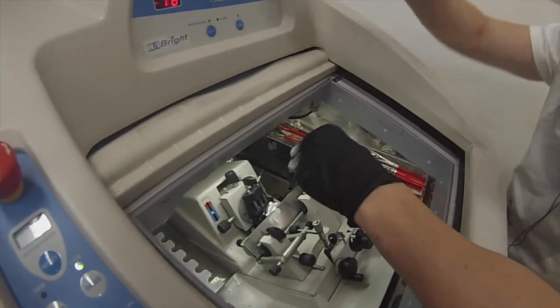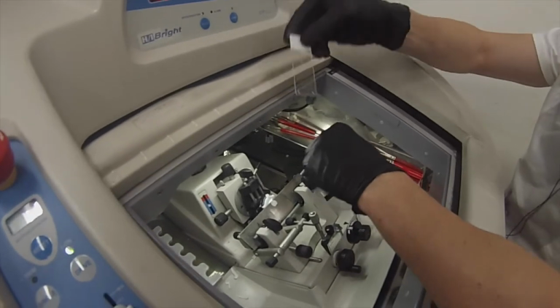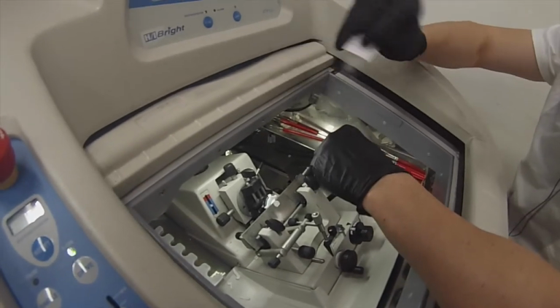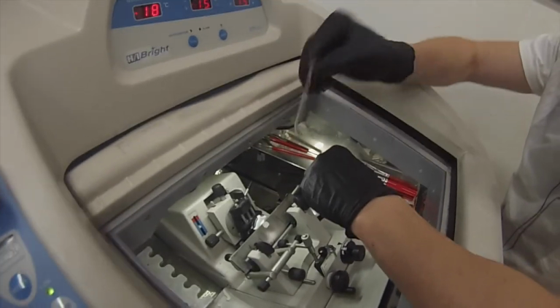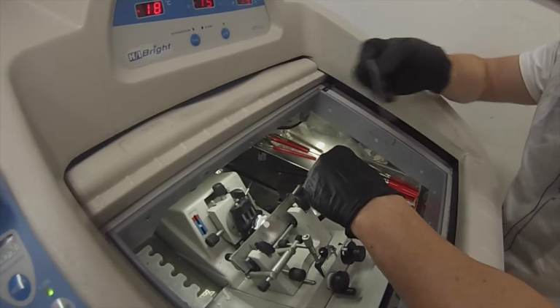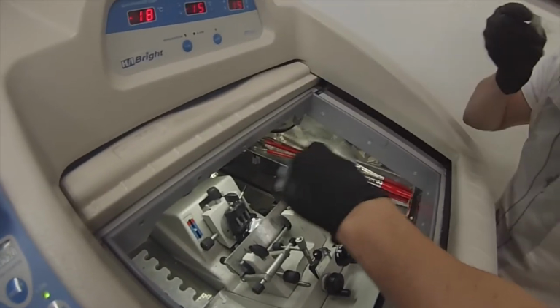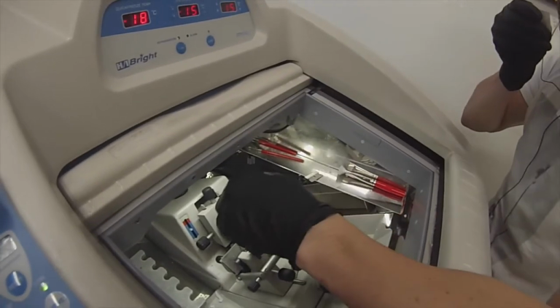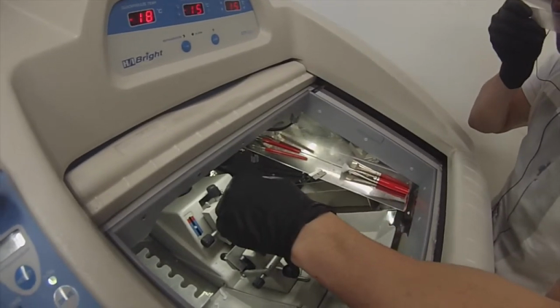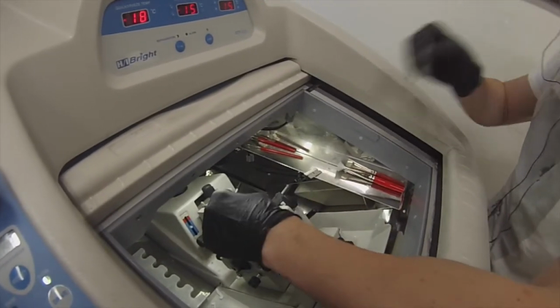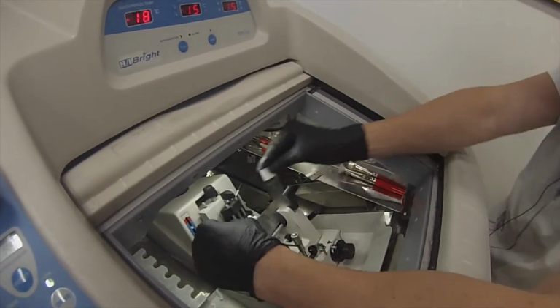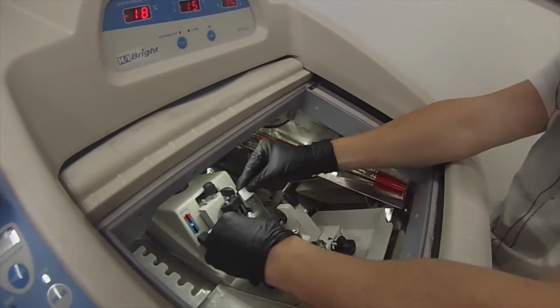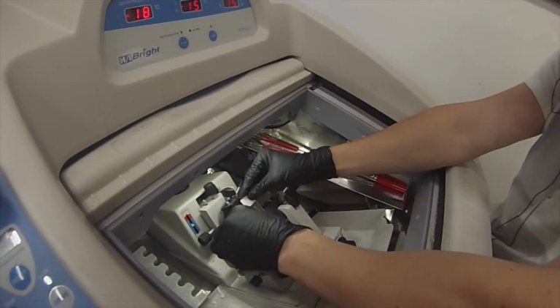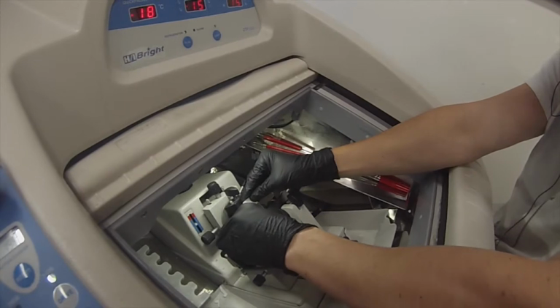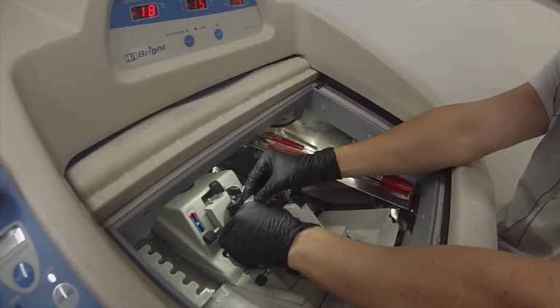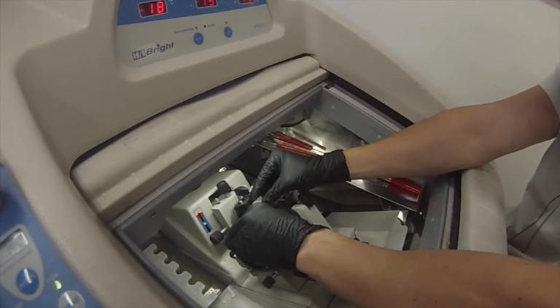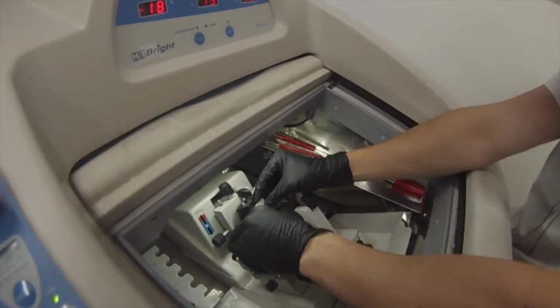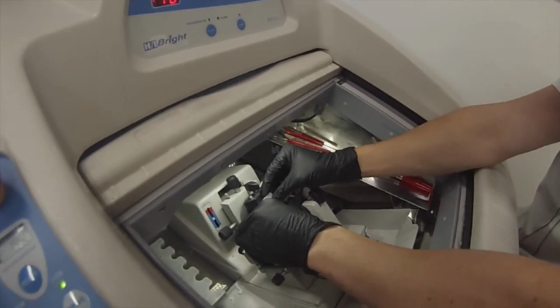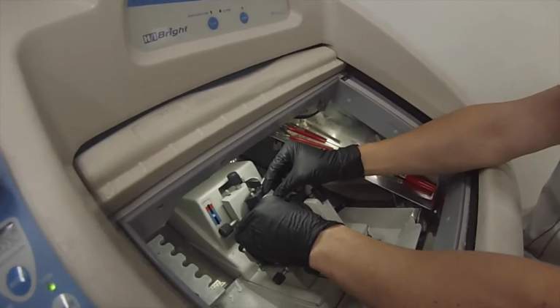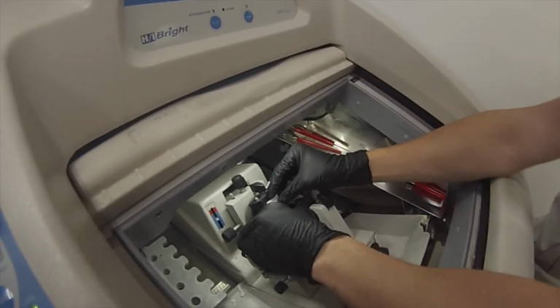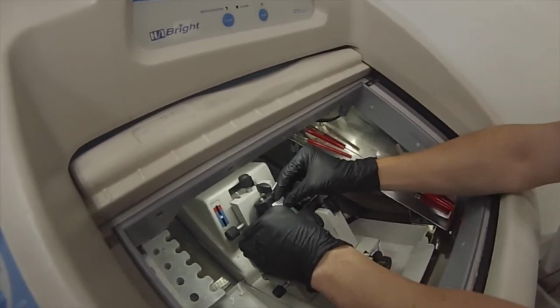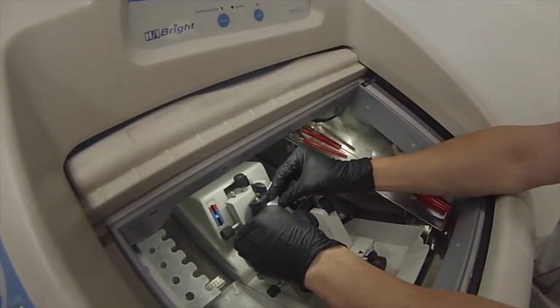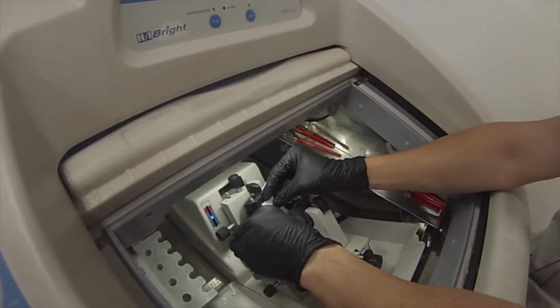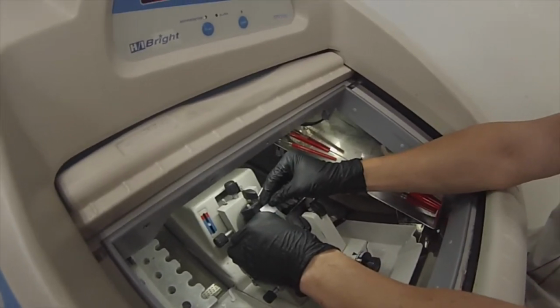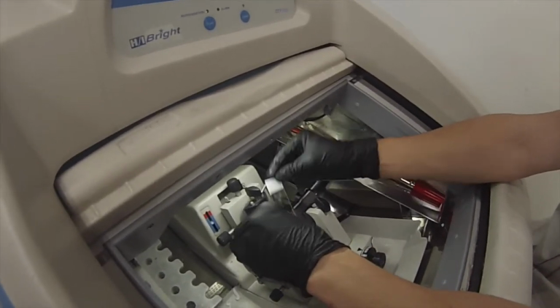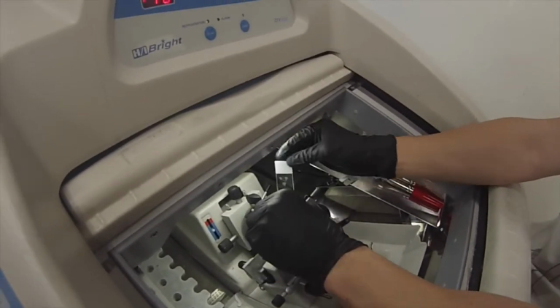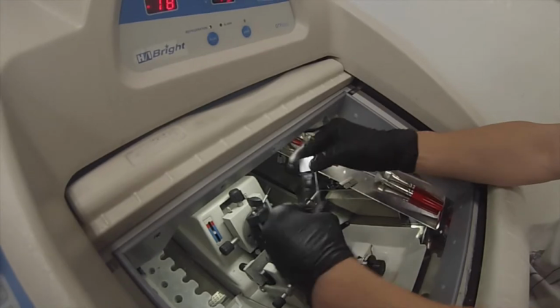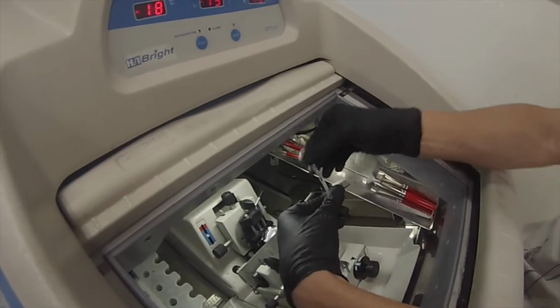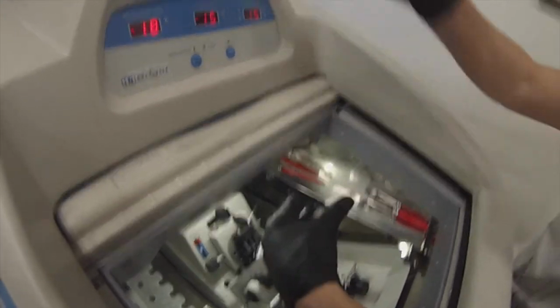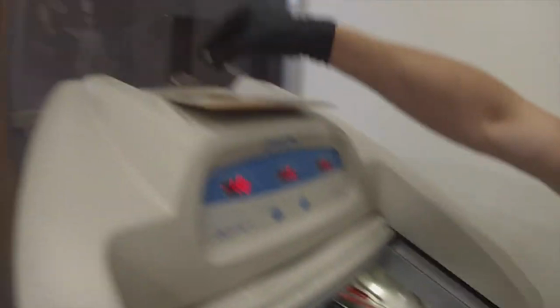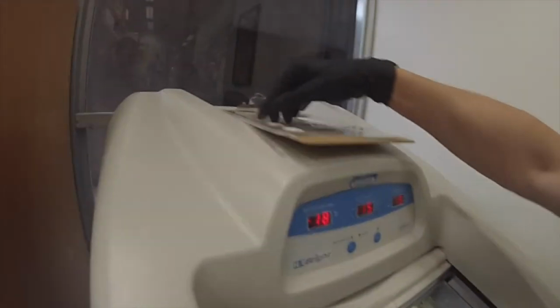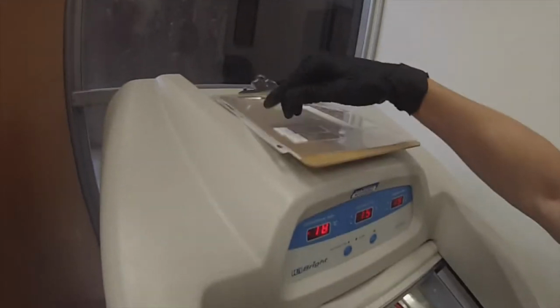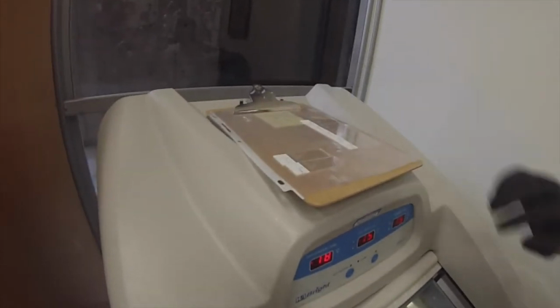Now you're going to take your slide and heat it up with your breath again so it can adhere to the slide. You slowly guide it, connect it to the sample, and it will just come and section onto the slide.